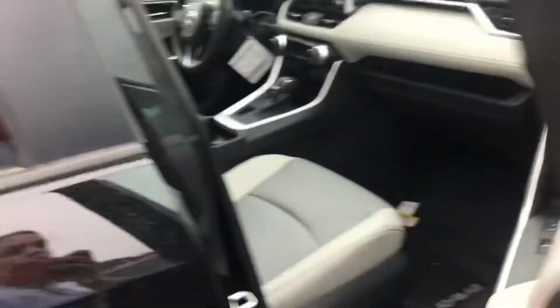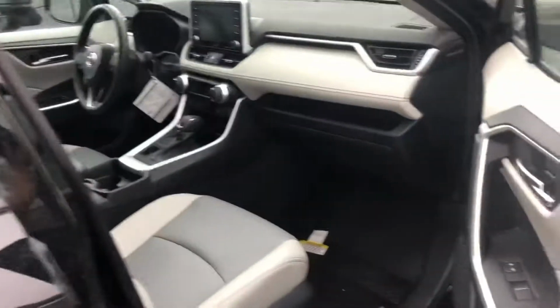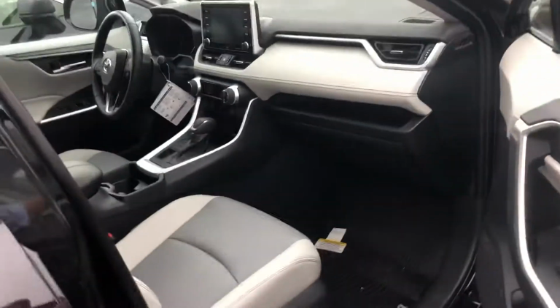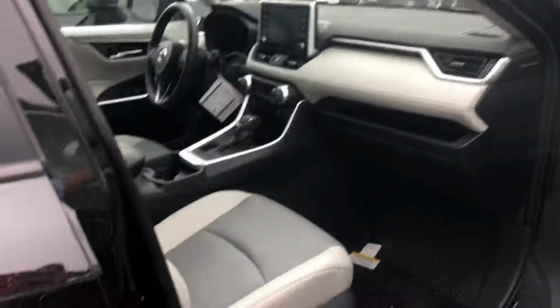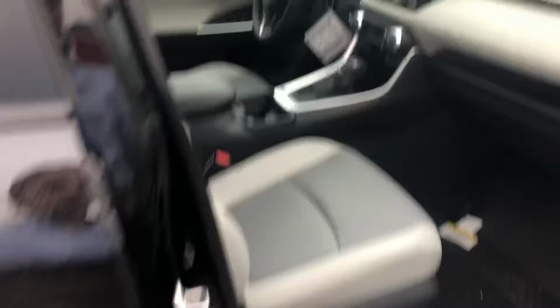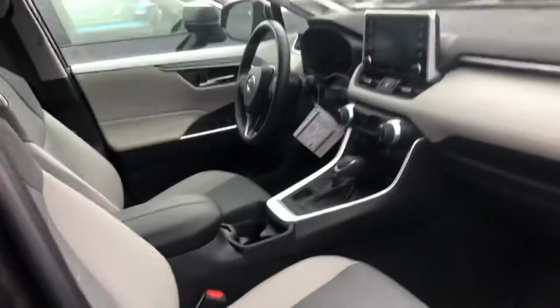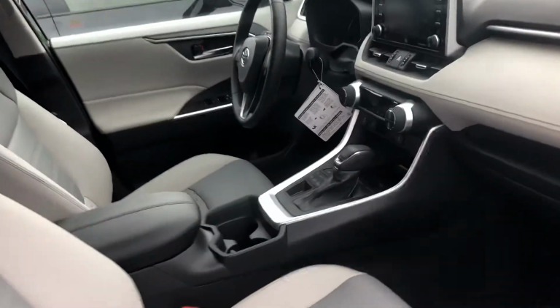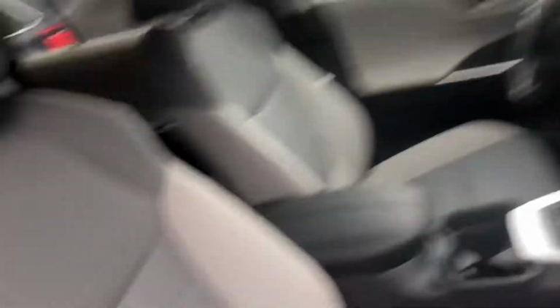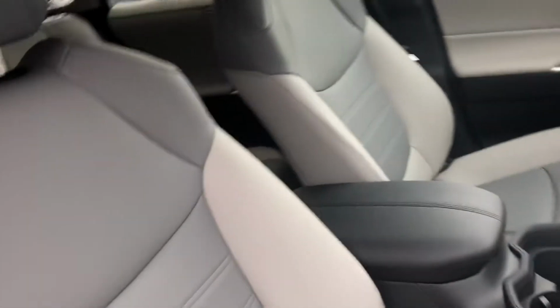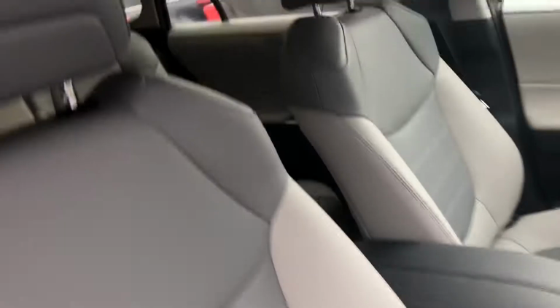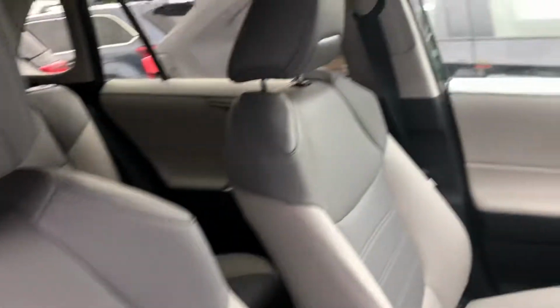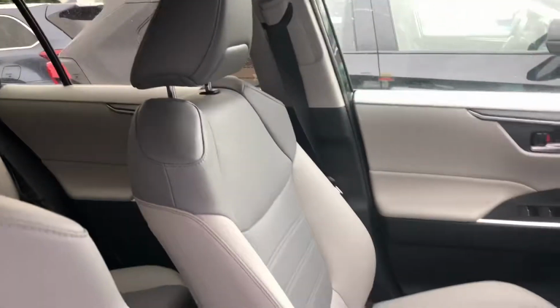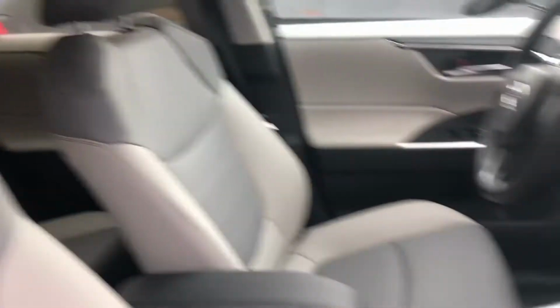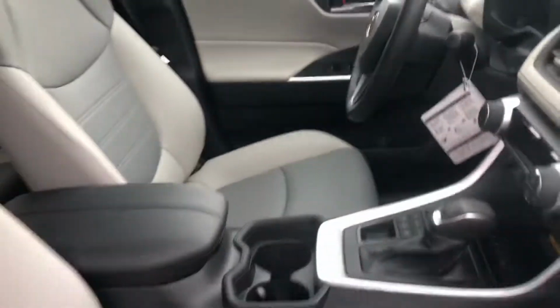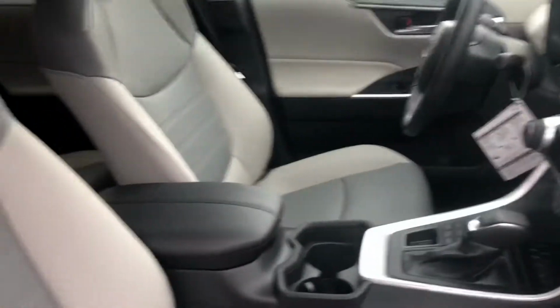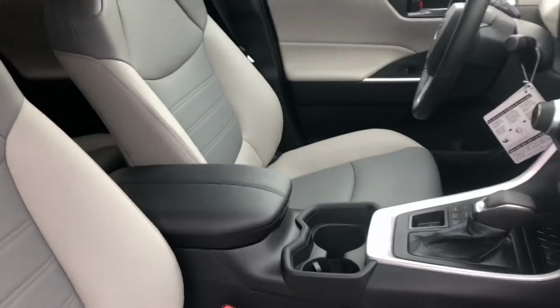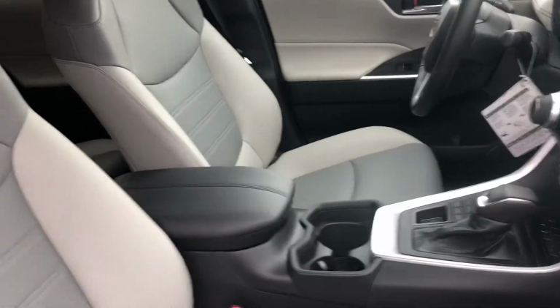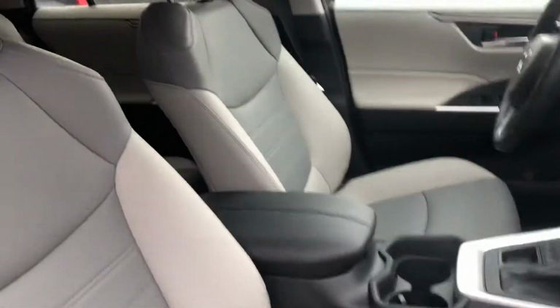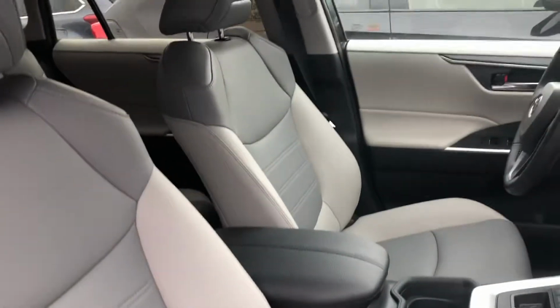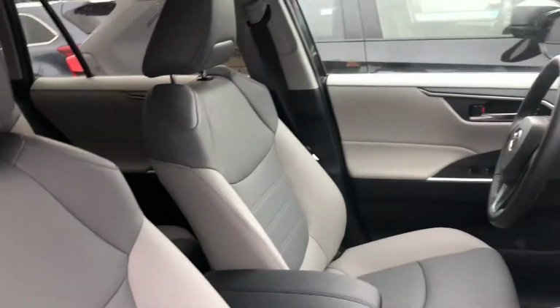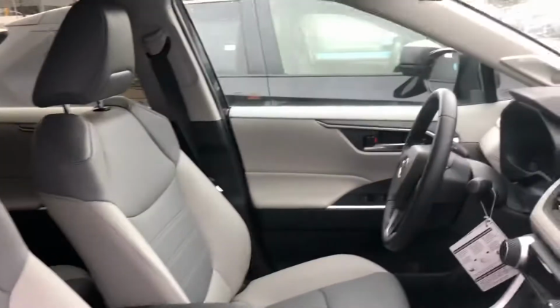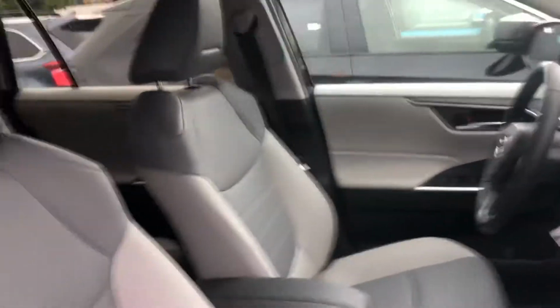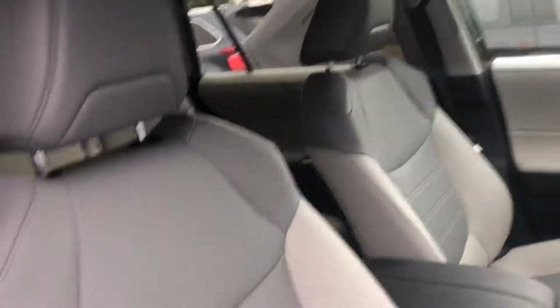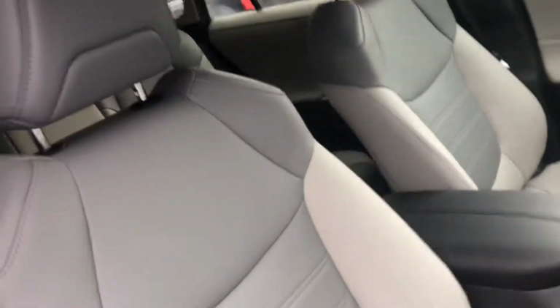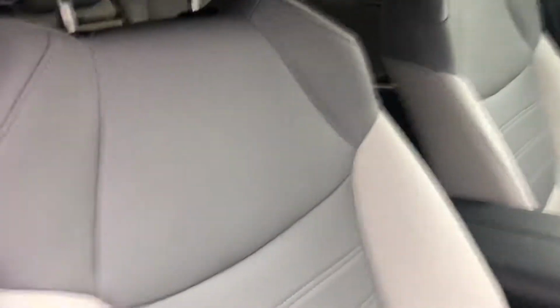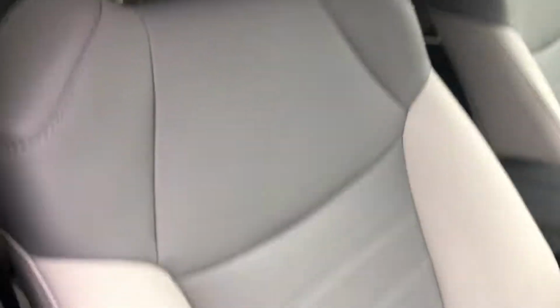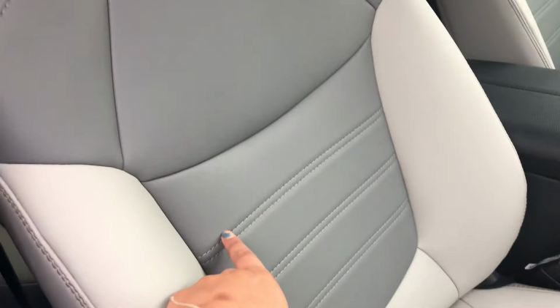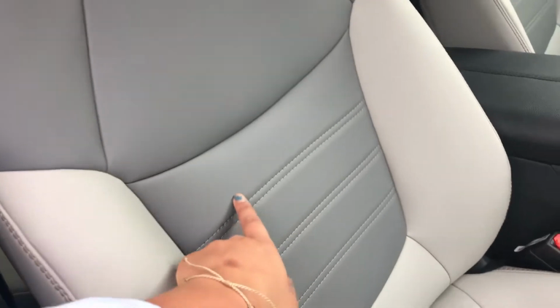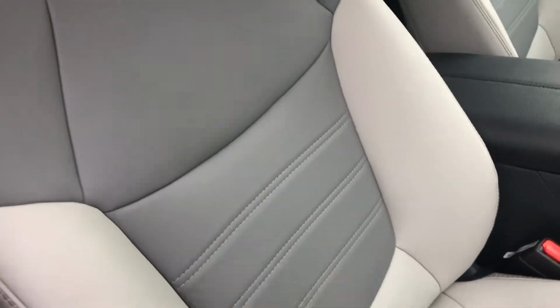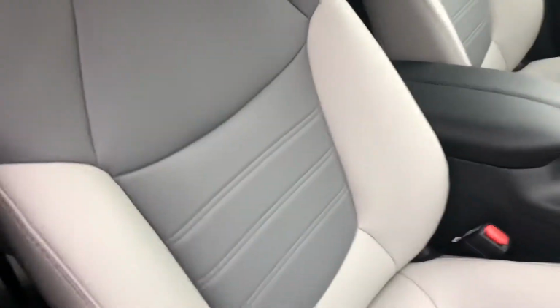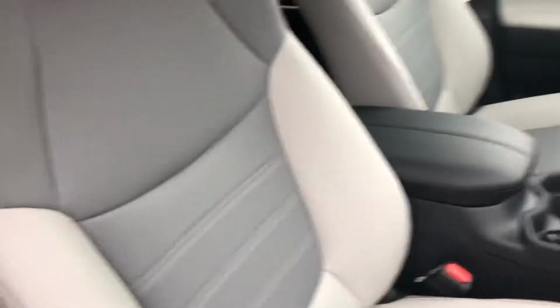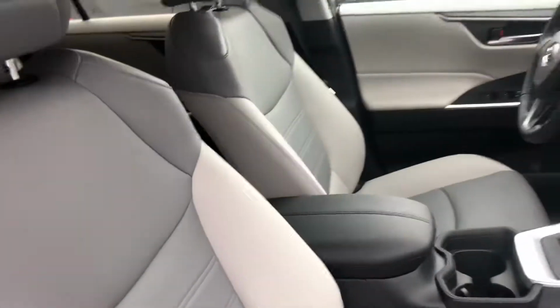So I wanted to show you what leather would look like. This is a gas model here and this is the ash color — it's our soft-tex leather. The XSE comes in black and it kind of has some blue stitching, and it looks very nice and sporty.